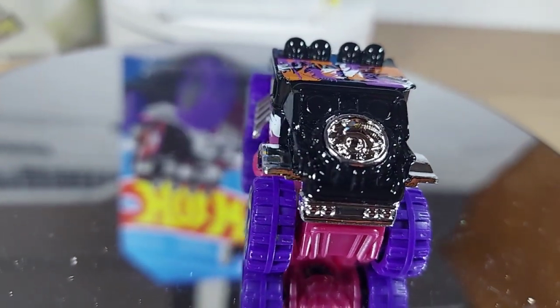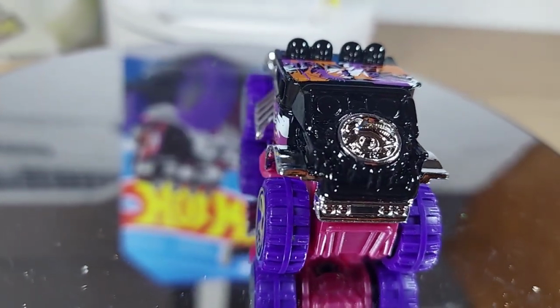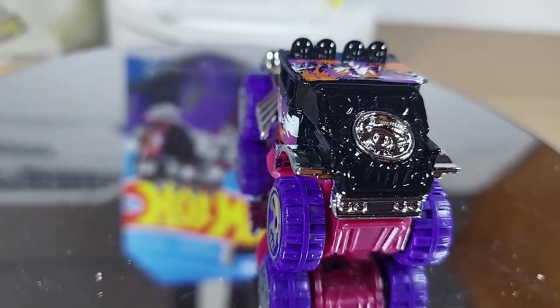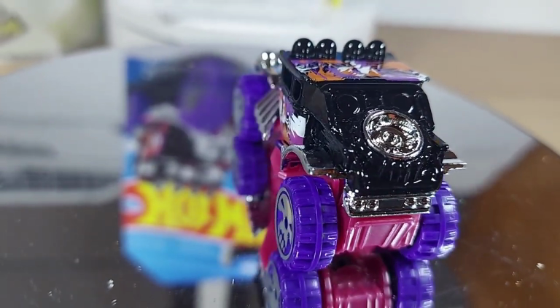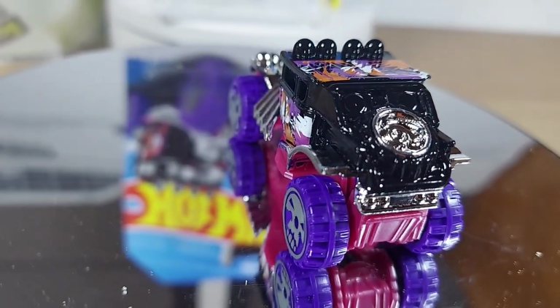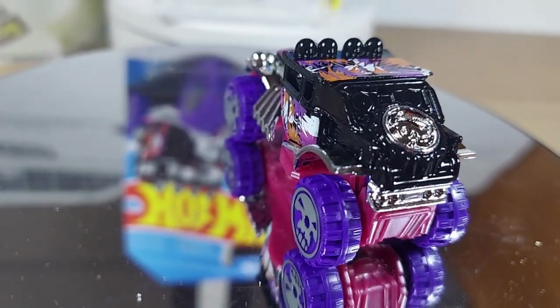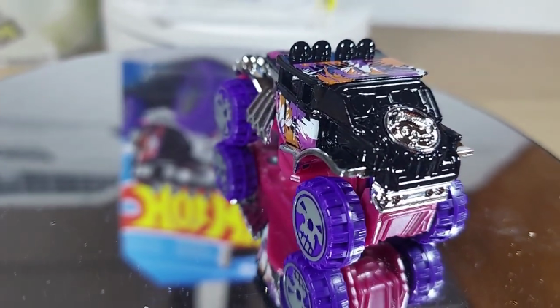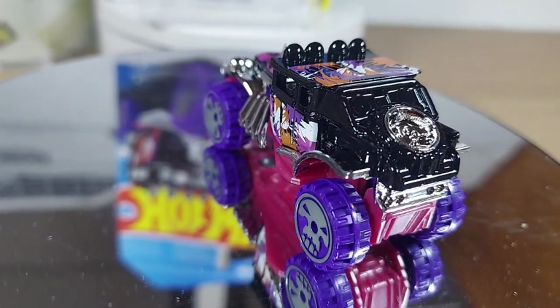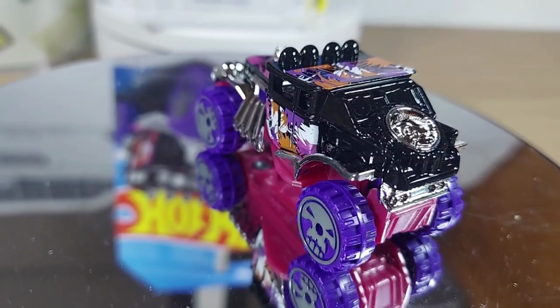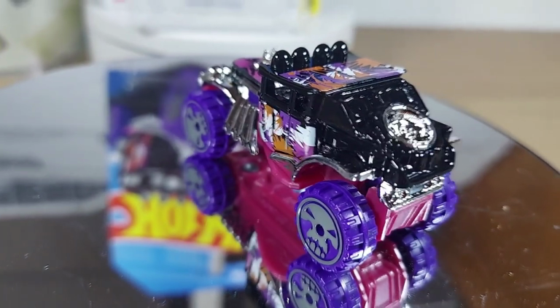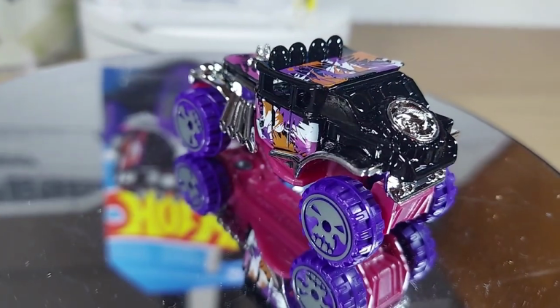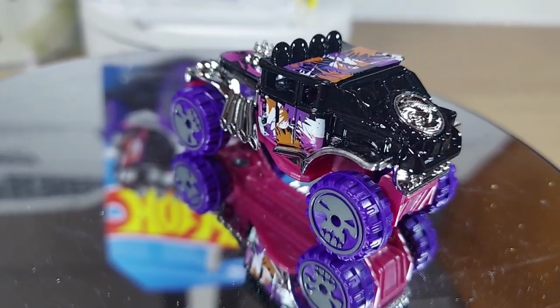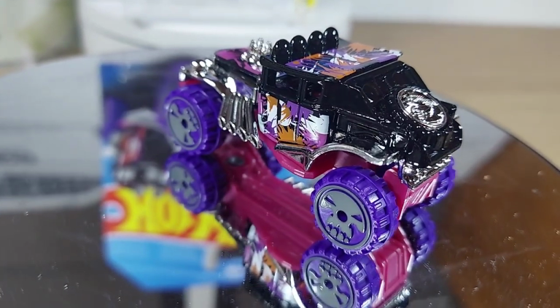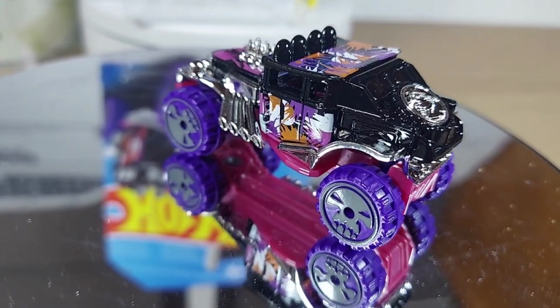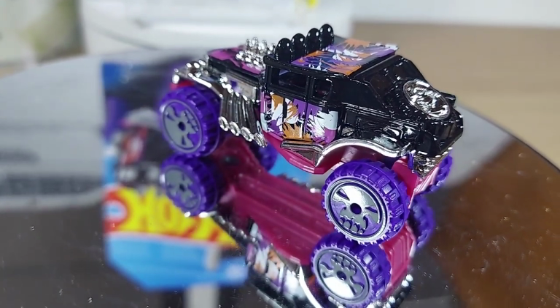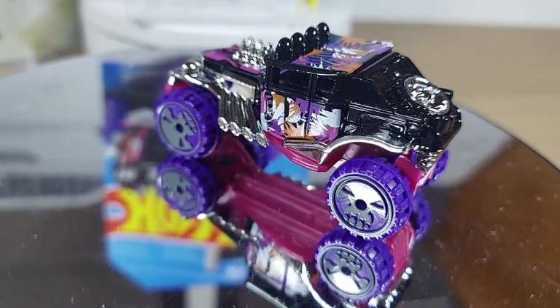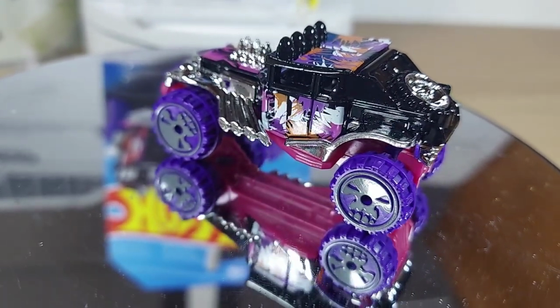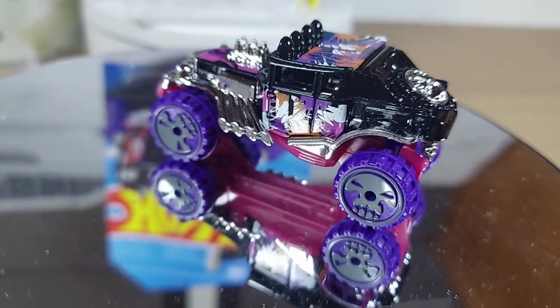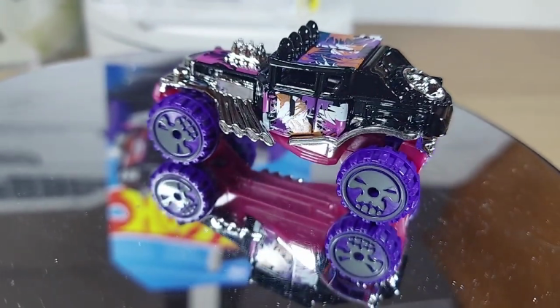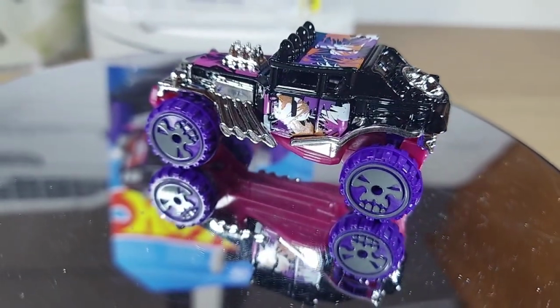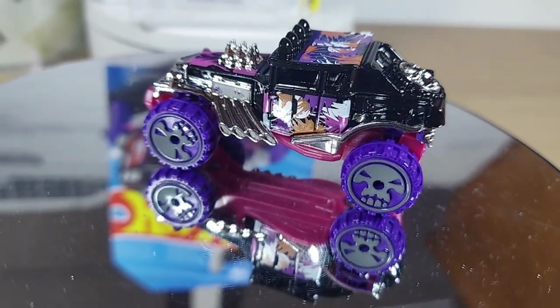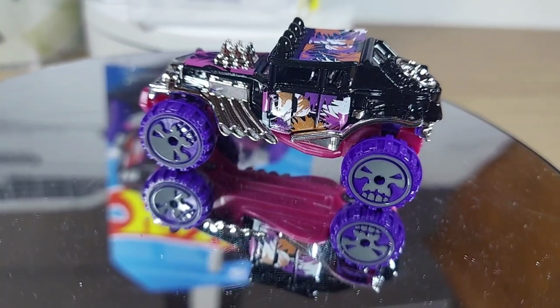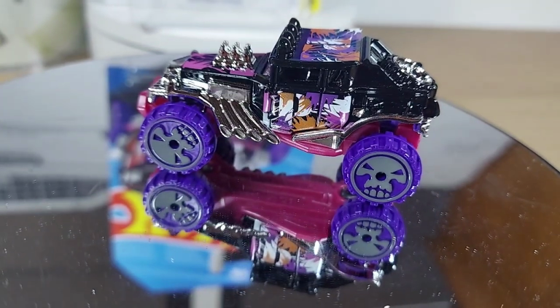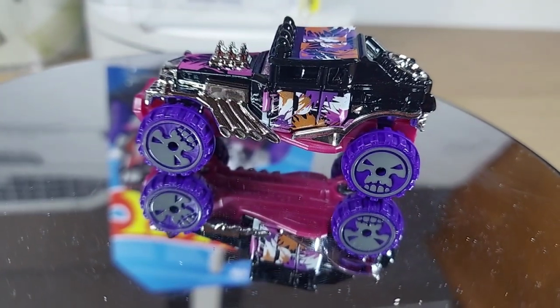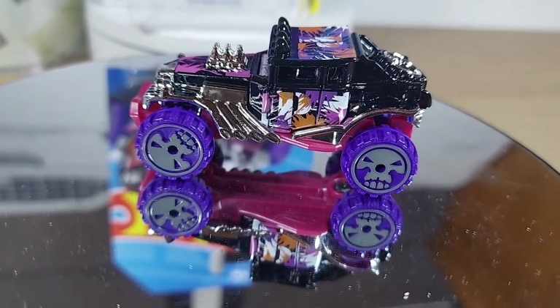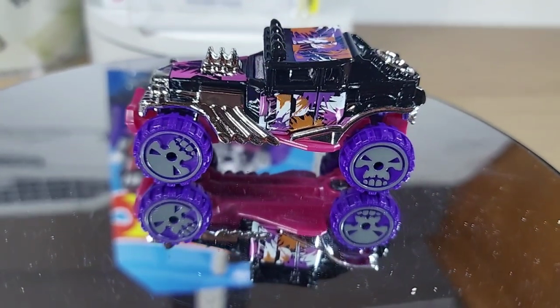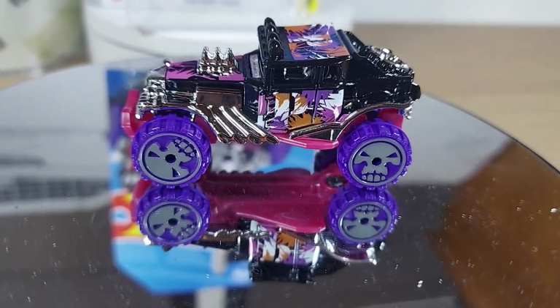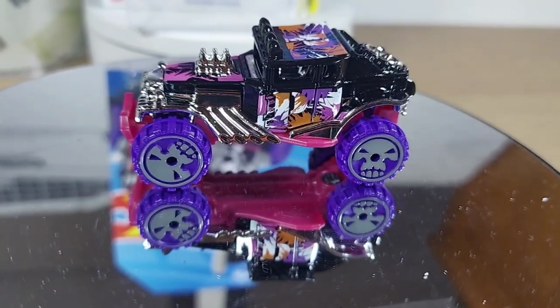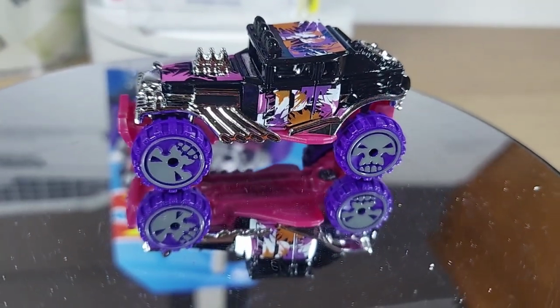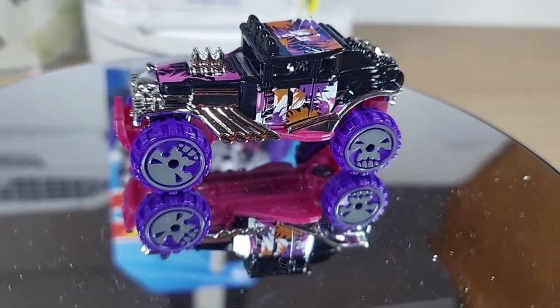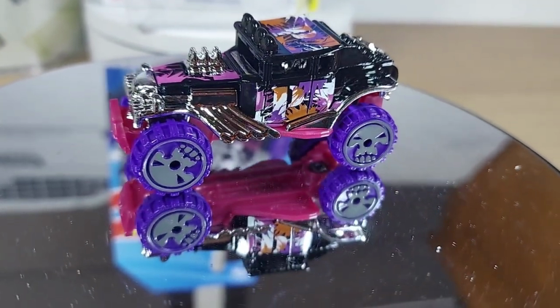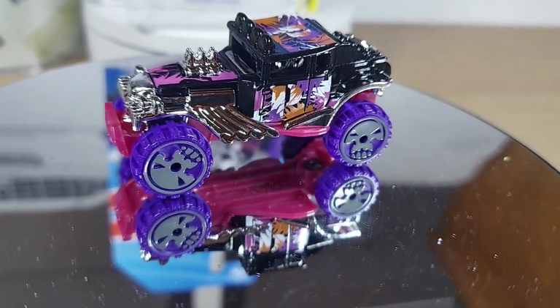Big chrome rim on the tire. Spare tire in the back. Look at those skulls — that's really hot. Someone was thinking at the board table on this one, that's for sure.